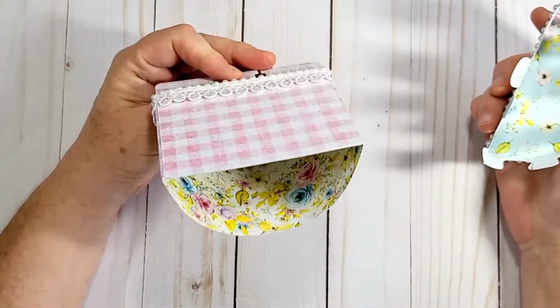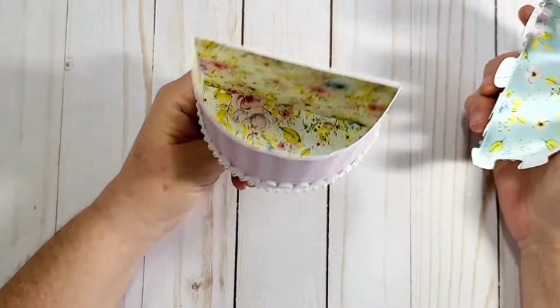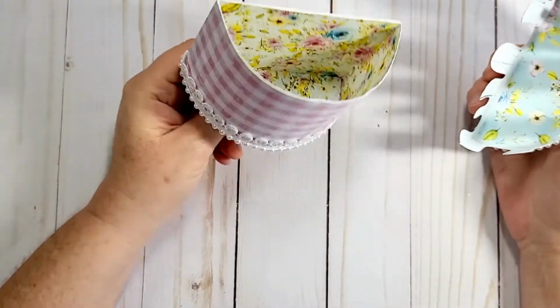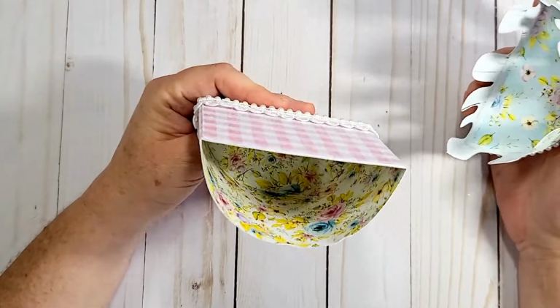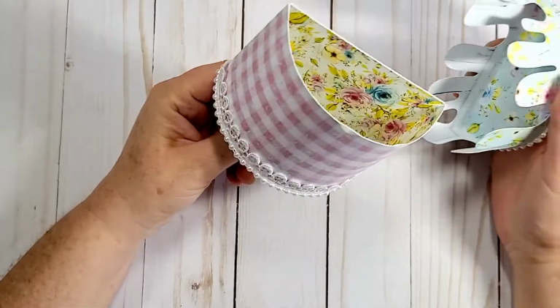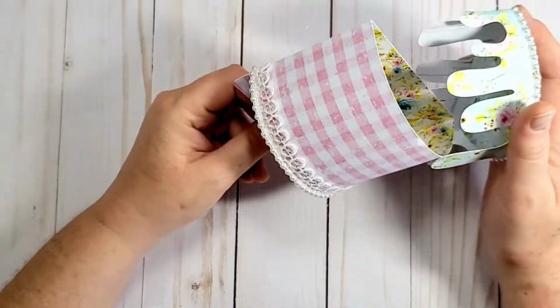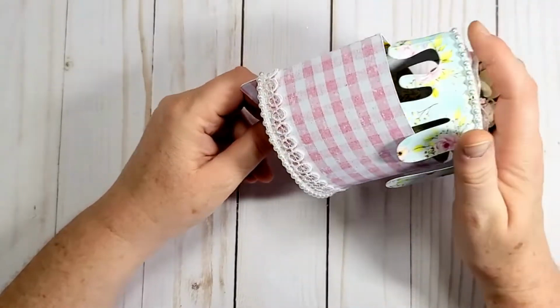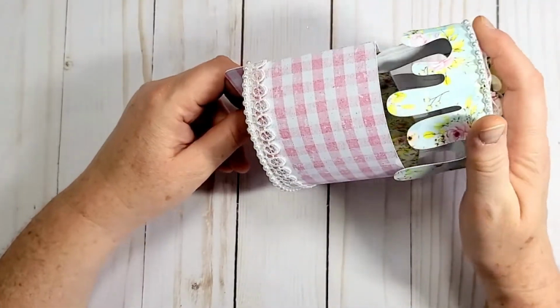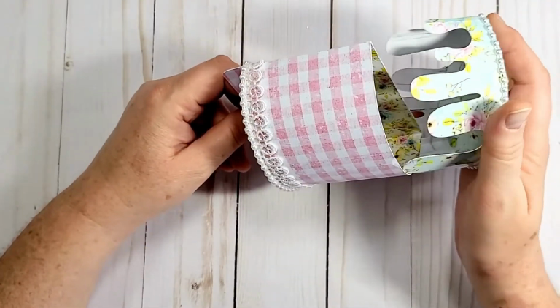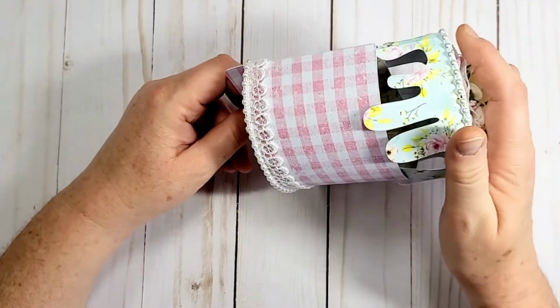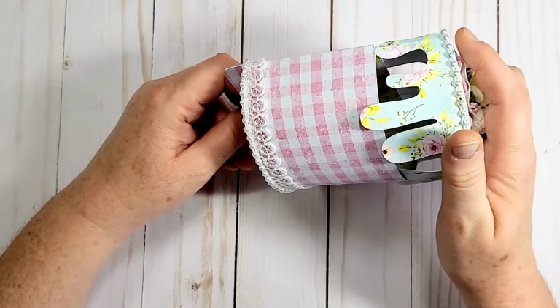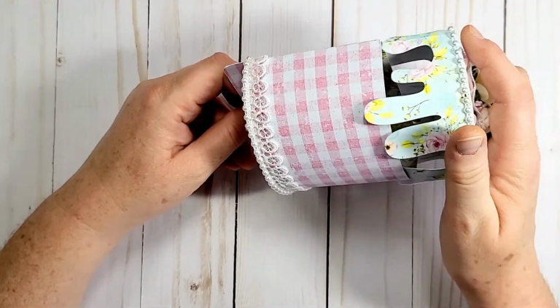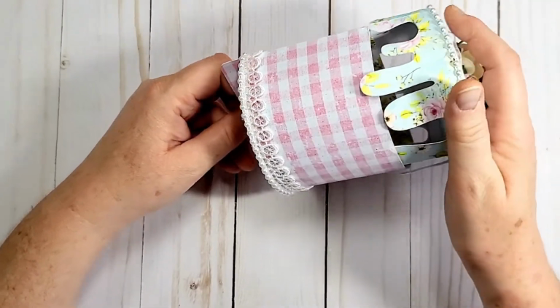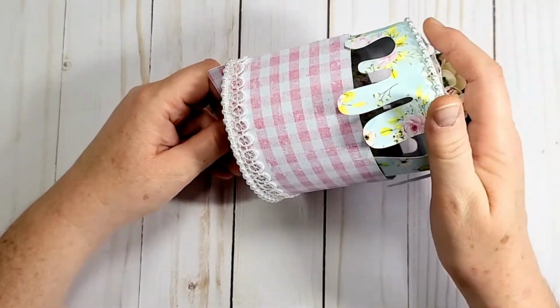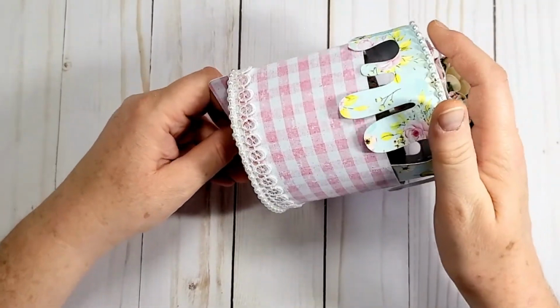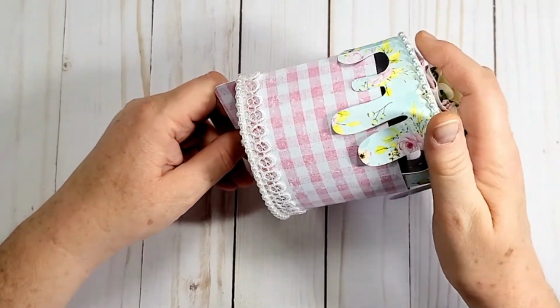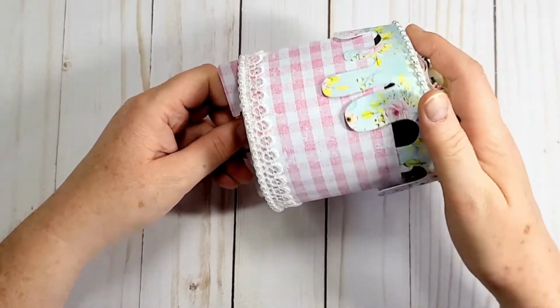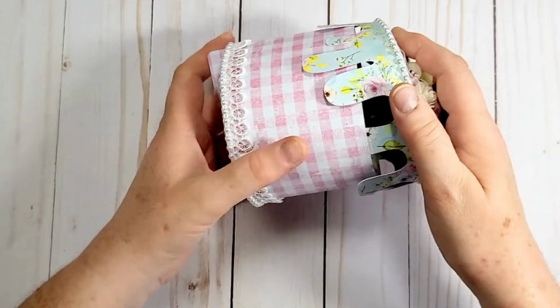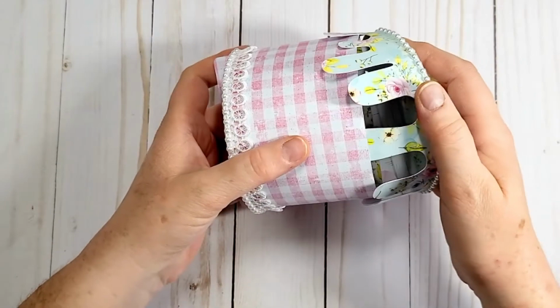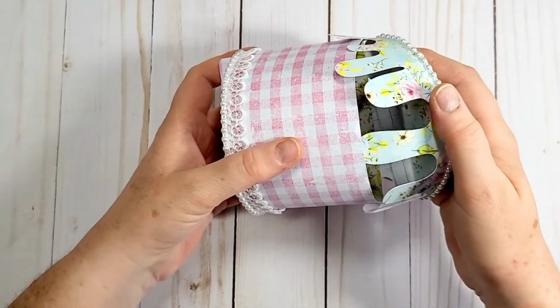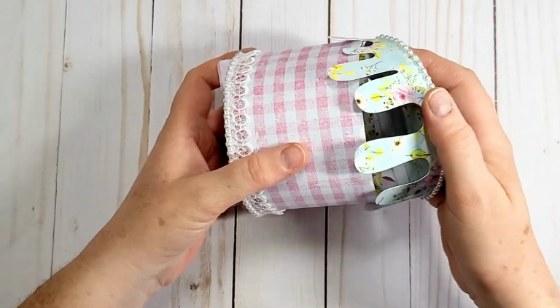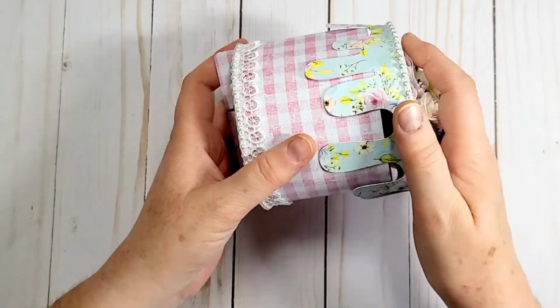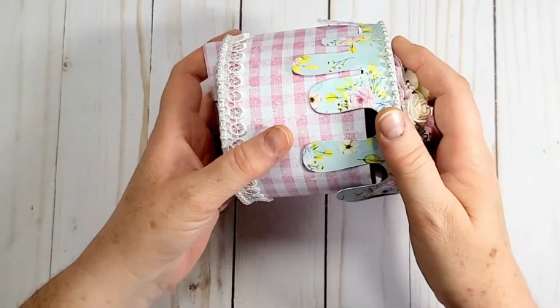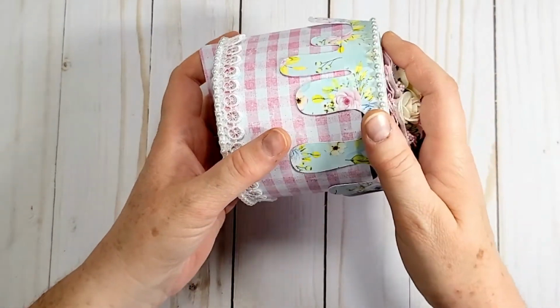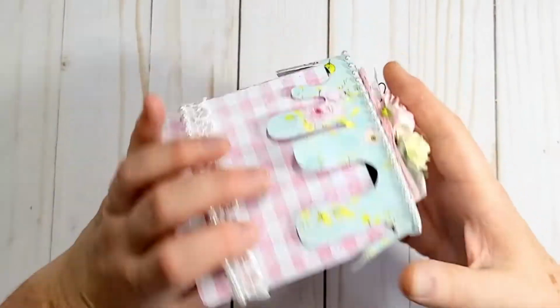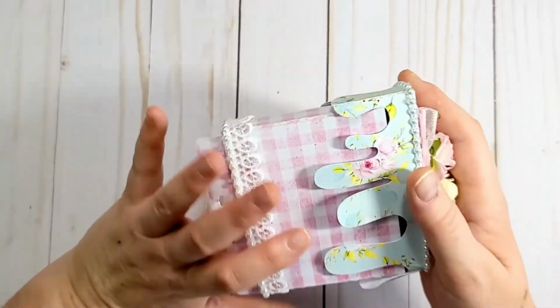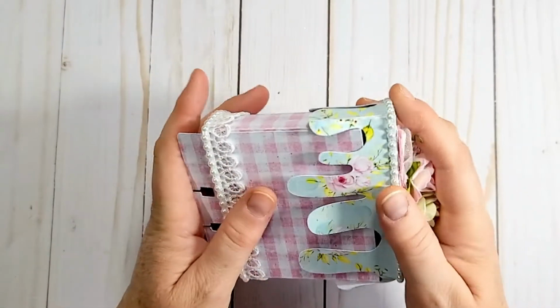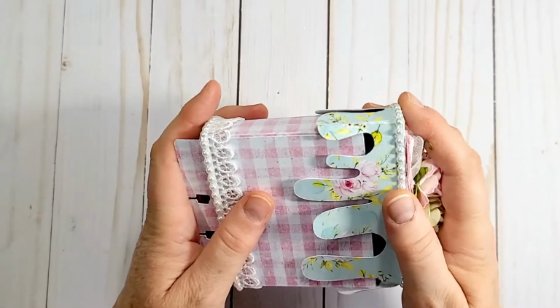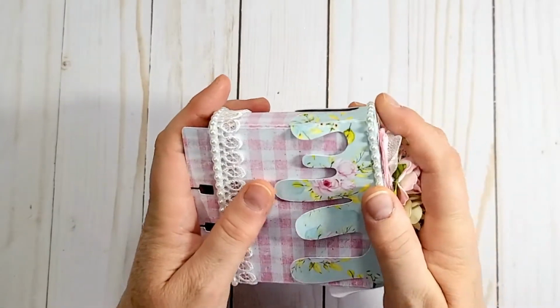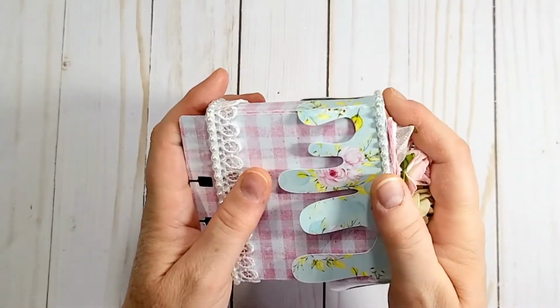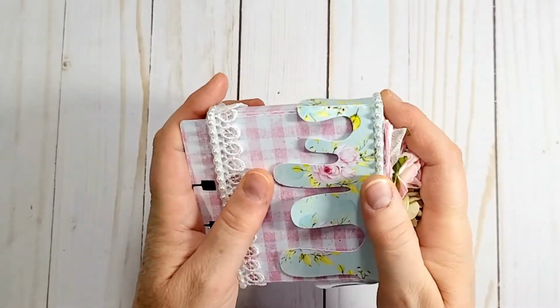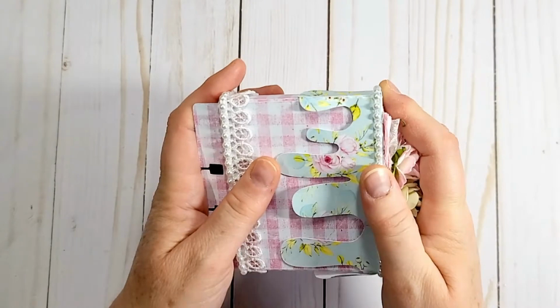It does come apart — I just haven't decided what I'm going to put inside yet, and then it goes back on. It's just a little tricky because the icing parts want to go inside the cake.